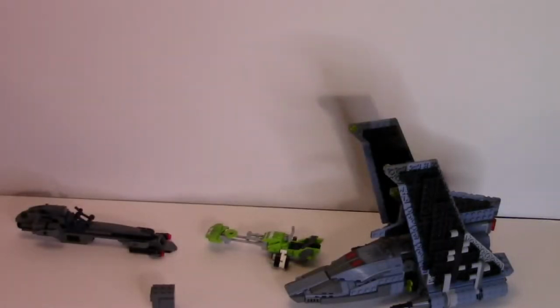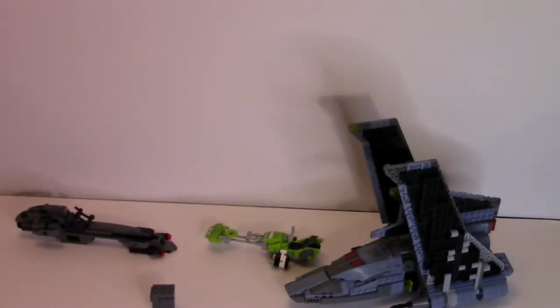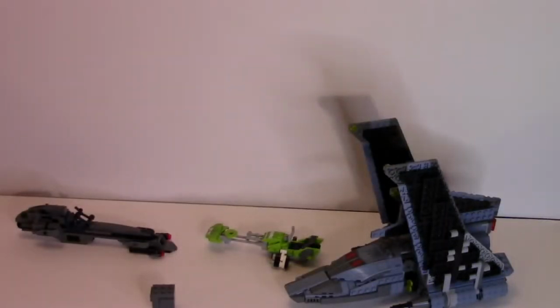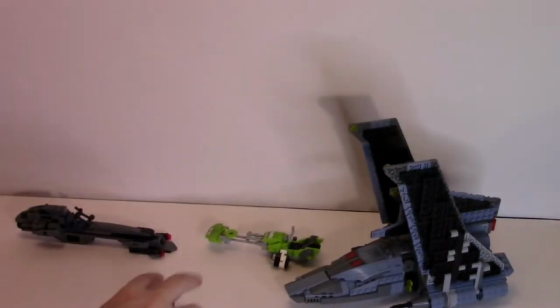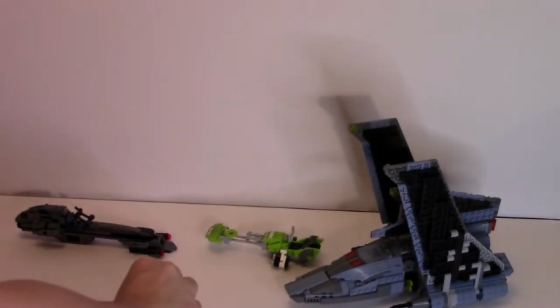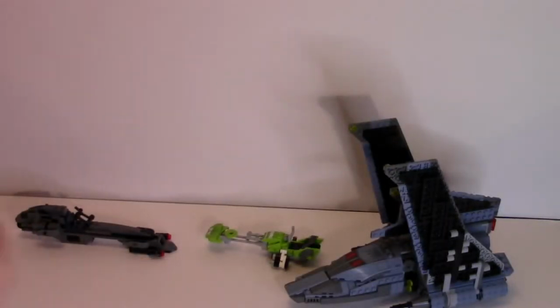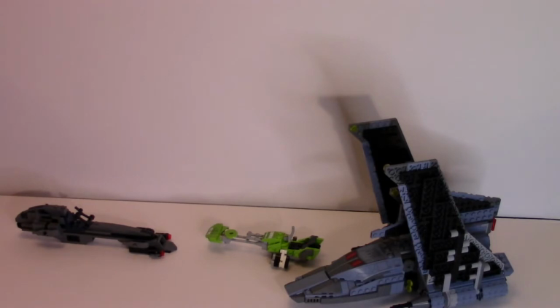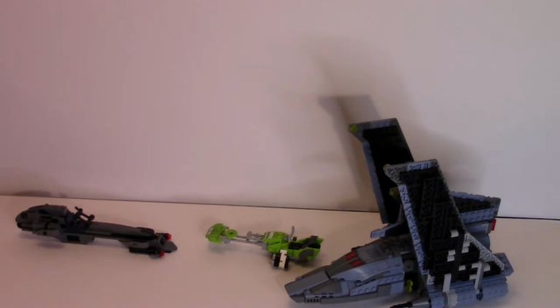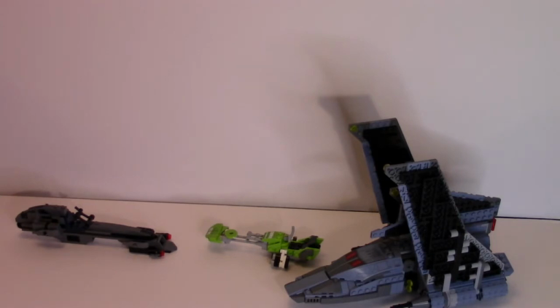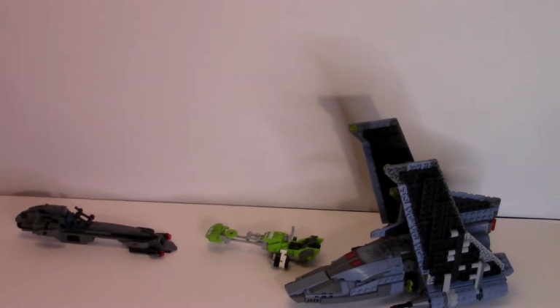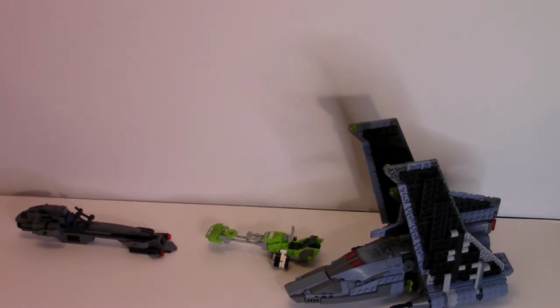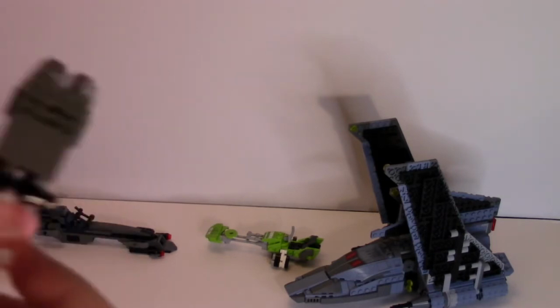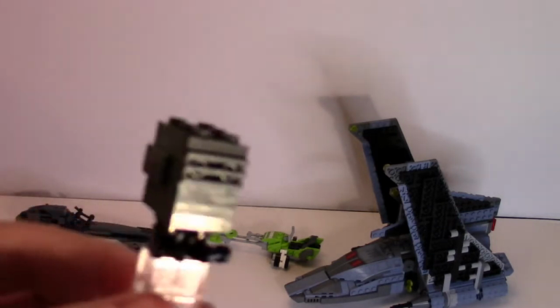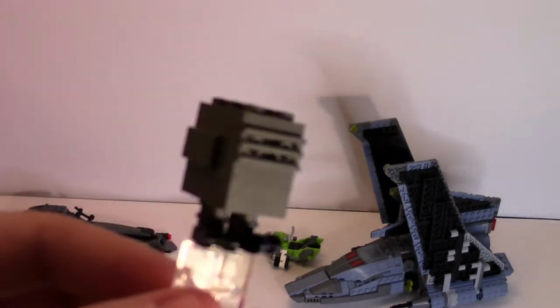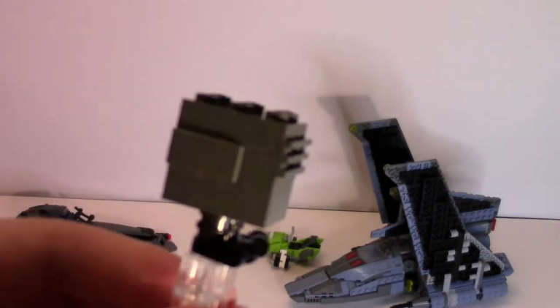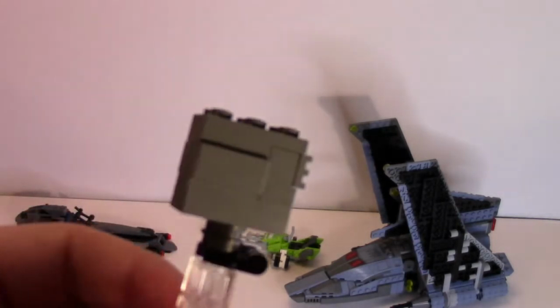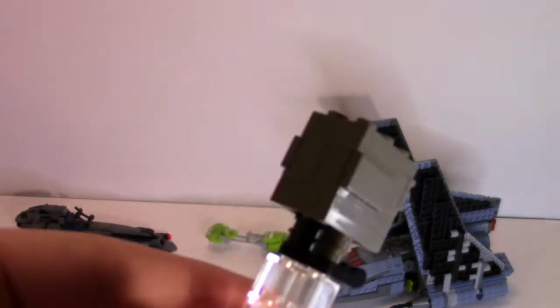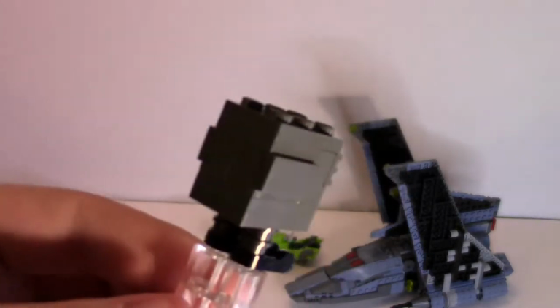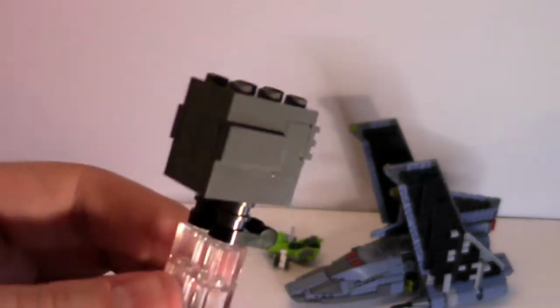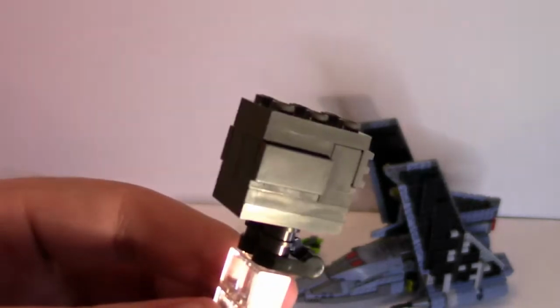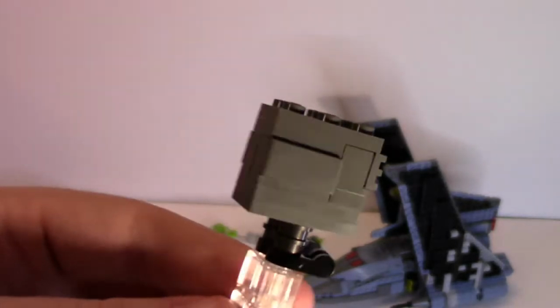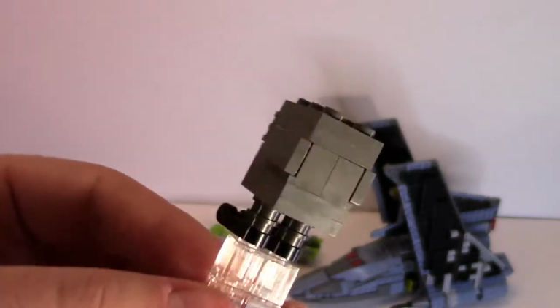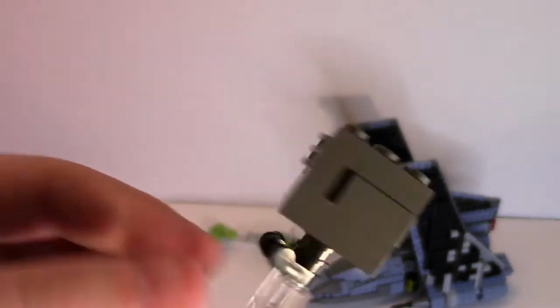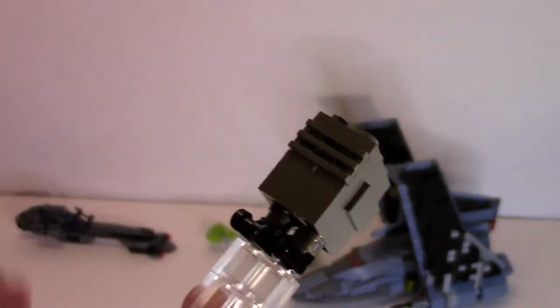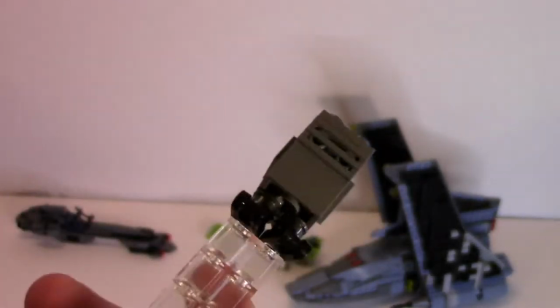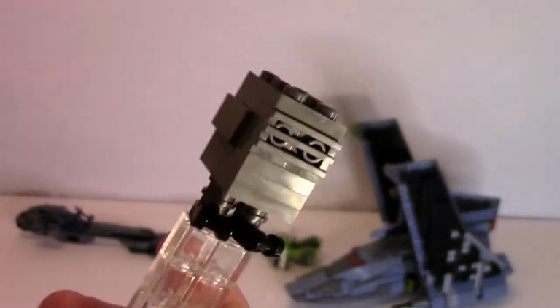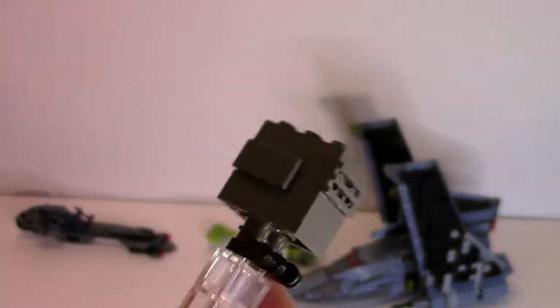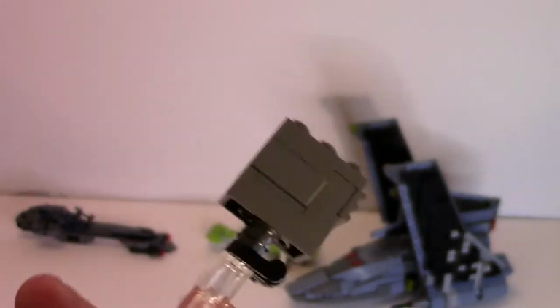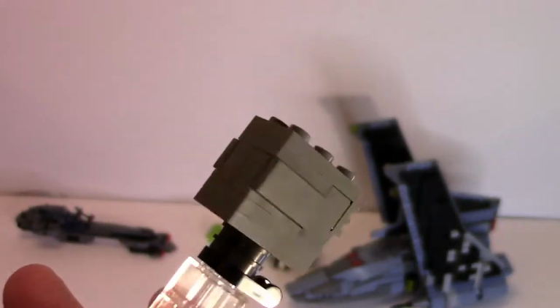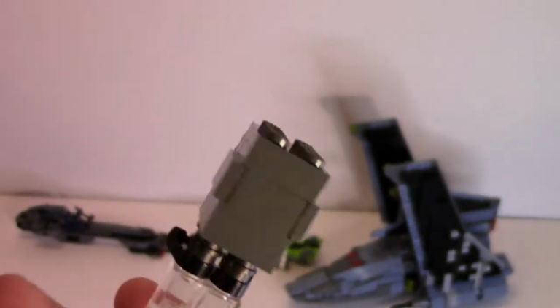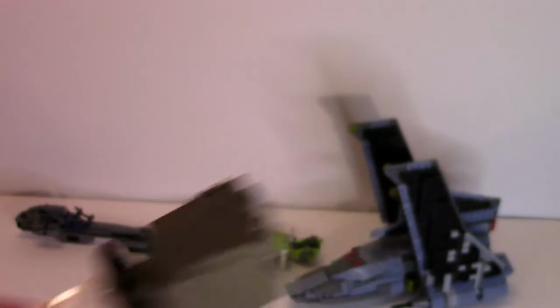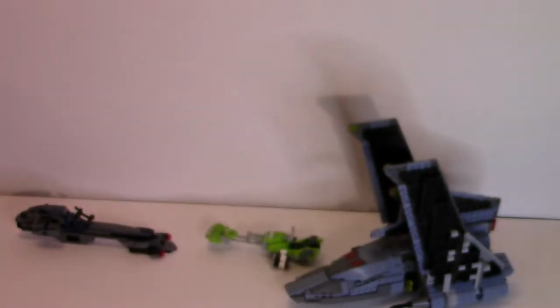And the last one, which isn't really a figure but they counted as one, is the Gonk Droid — or Gonky, as Omega in the show calls it. Pretty standard, just brick-built, nothing special about it.